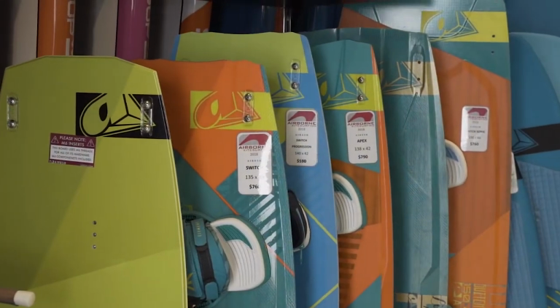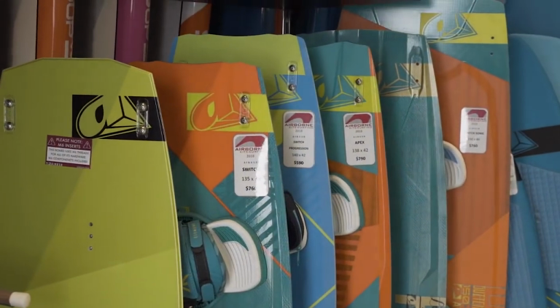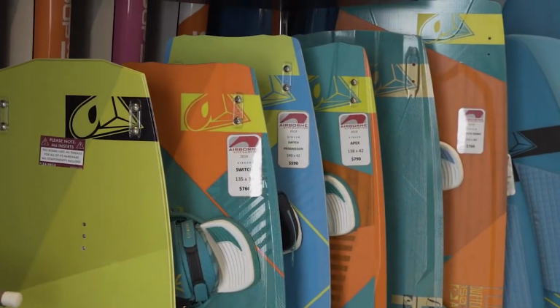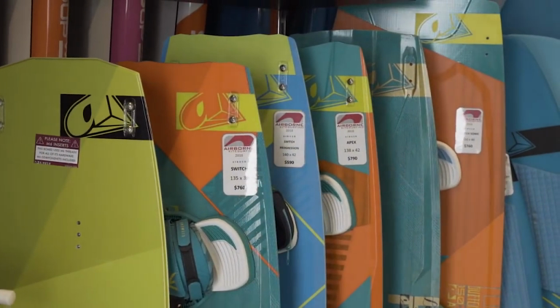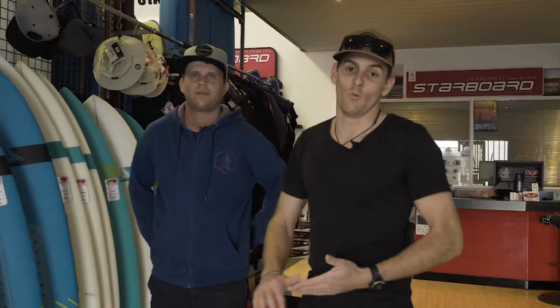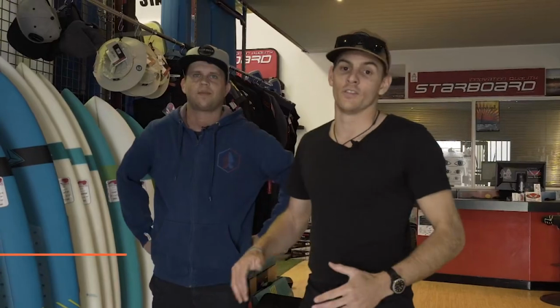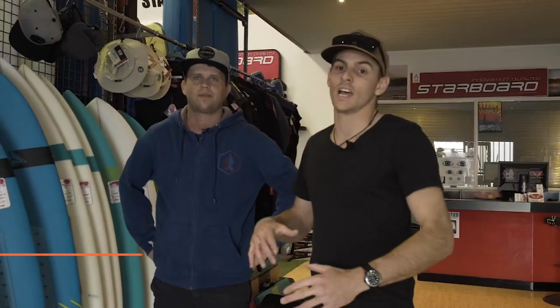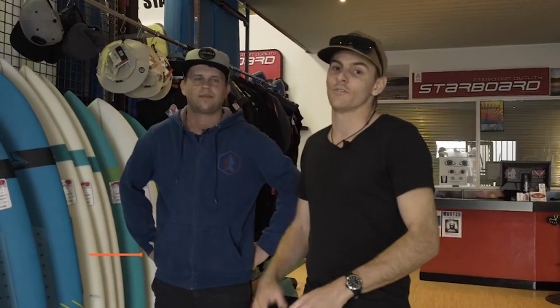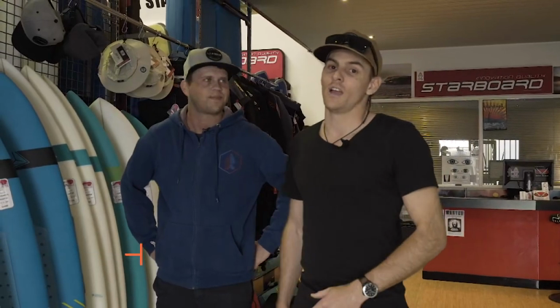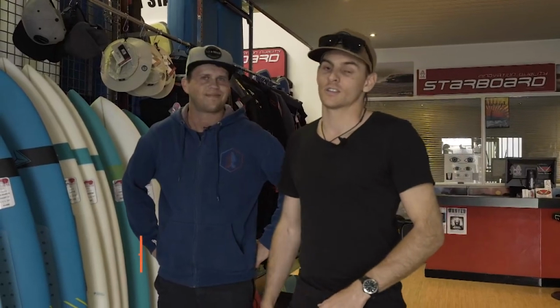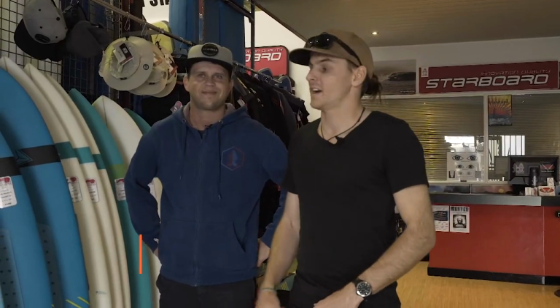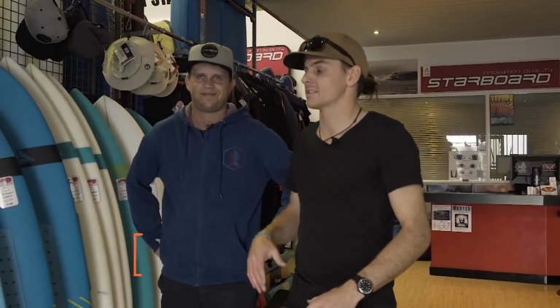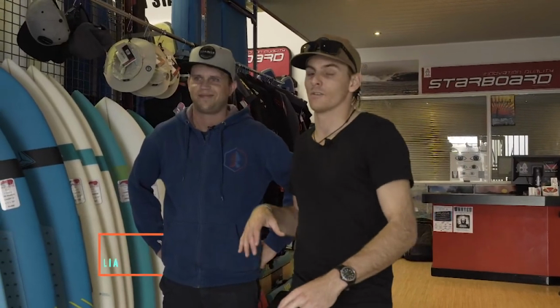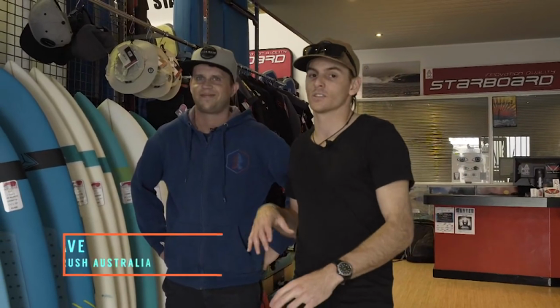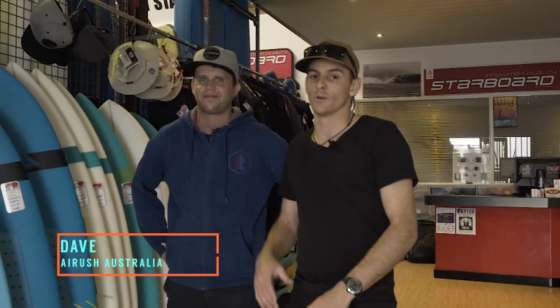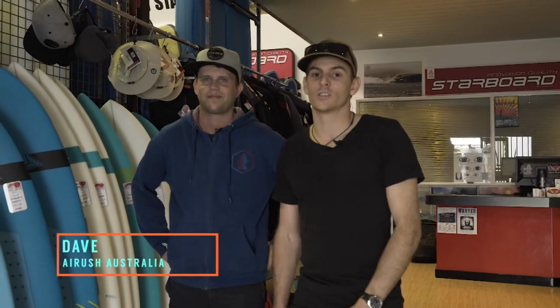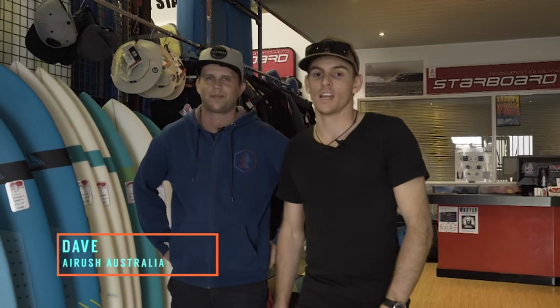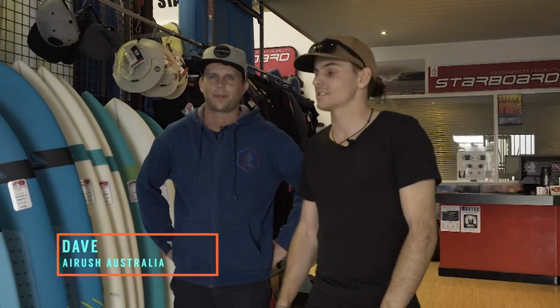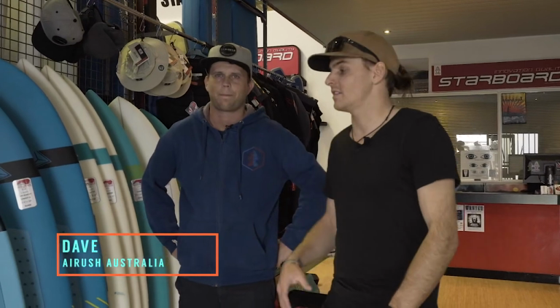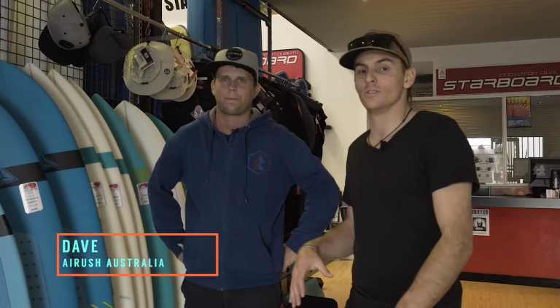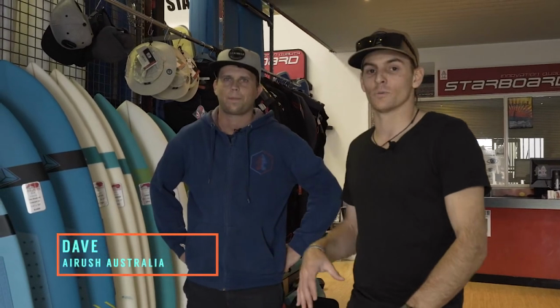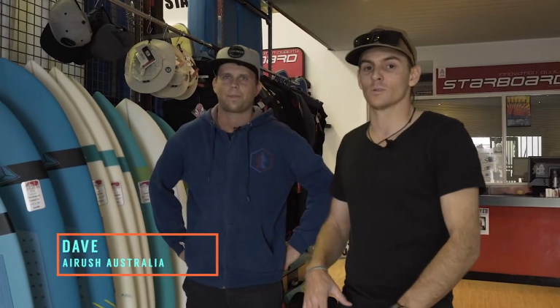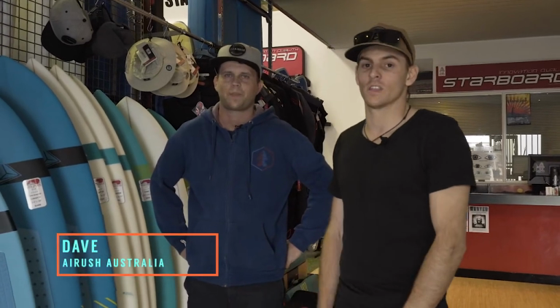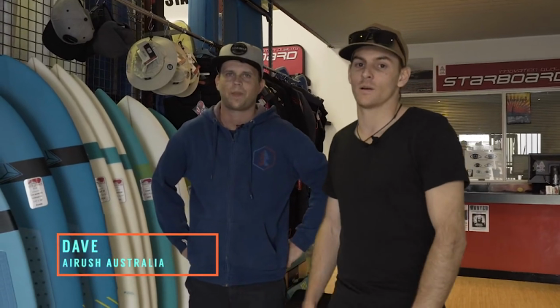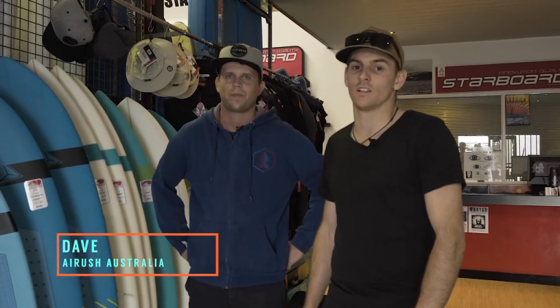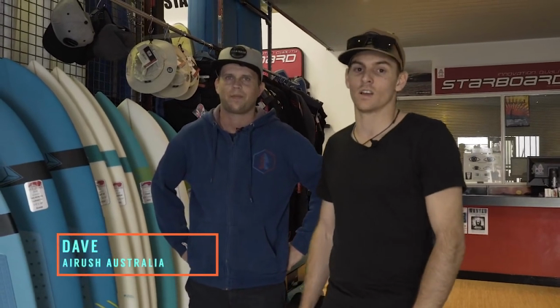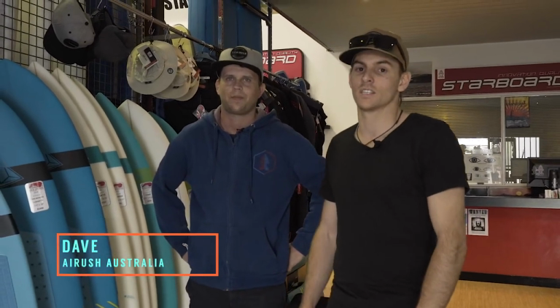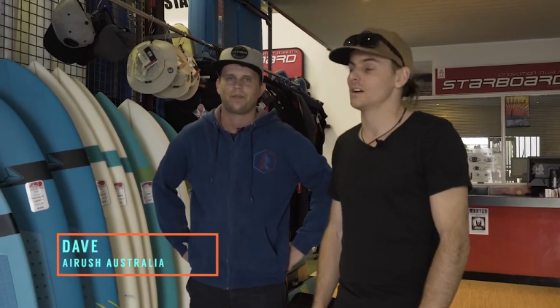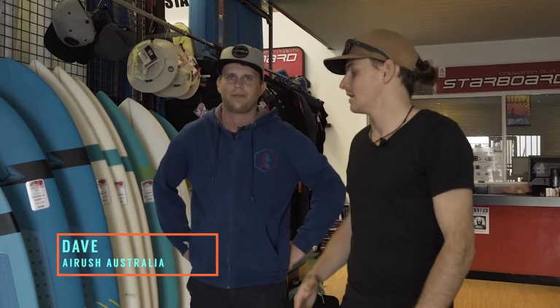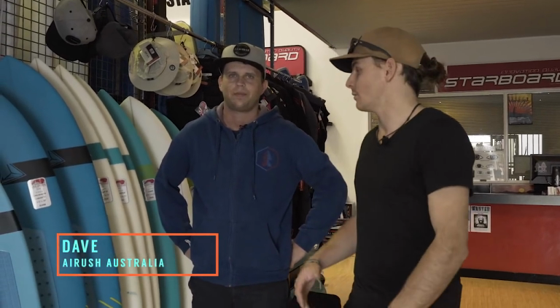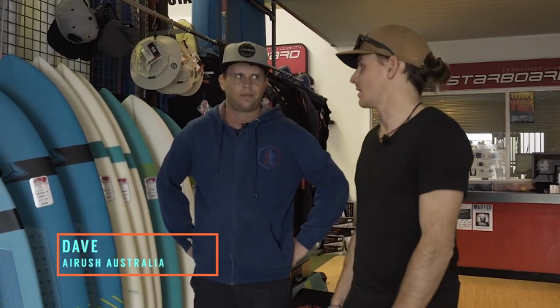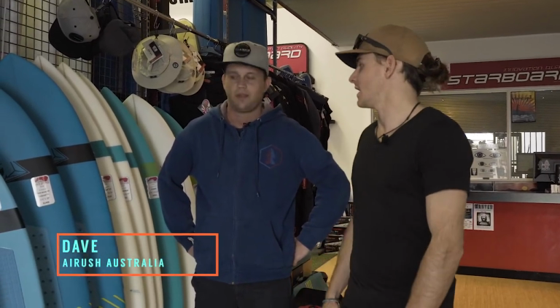I'm here with Dave from Air Rush Australia. He's going to run us through the changes and the new boards that have come into the lineup this year. What have we got, Dave?